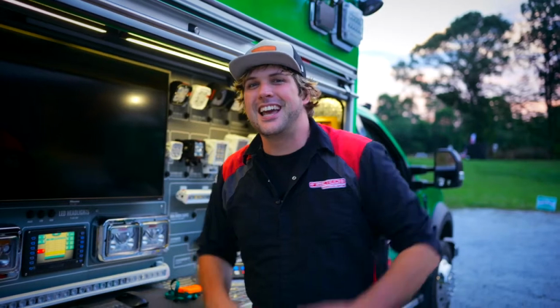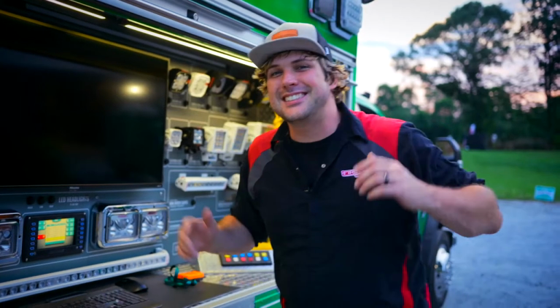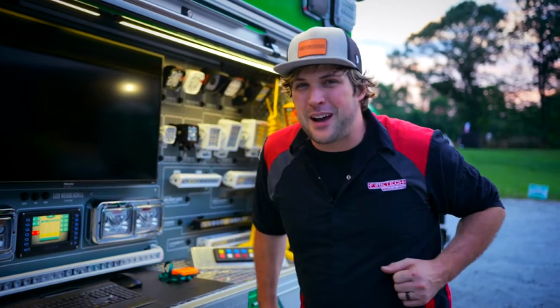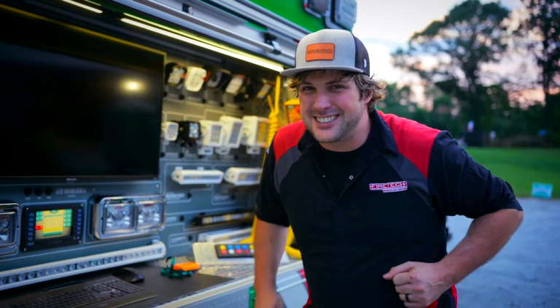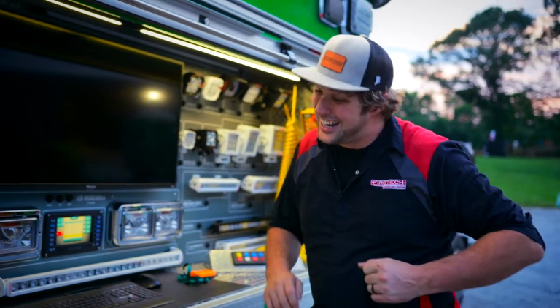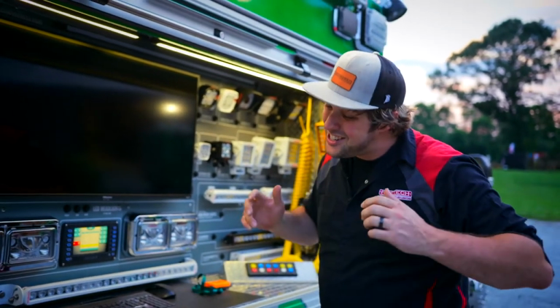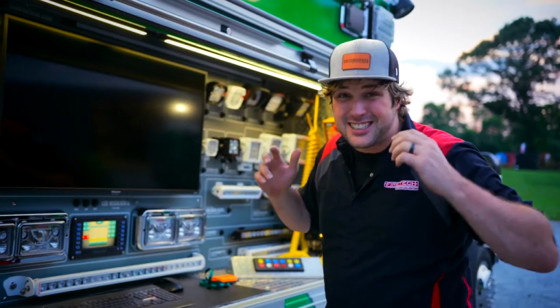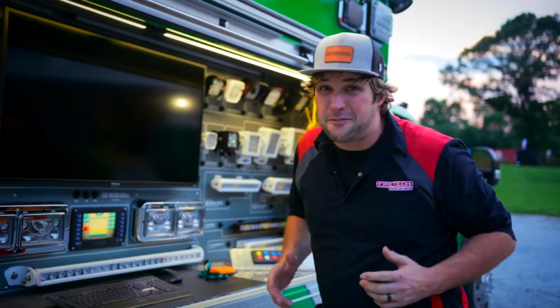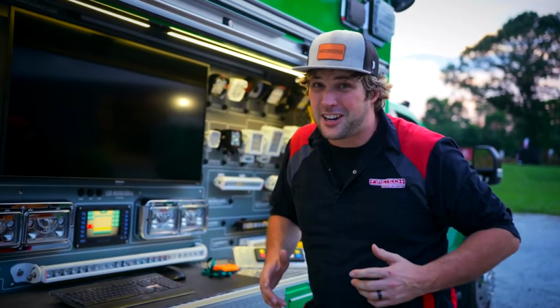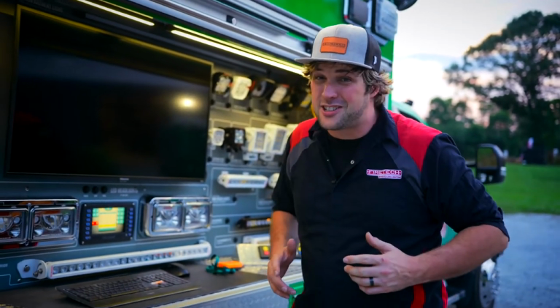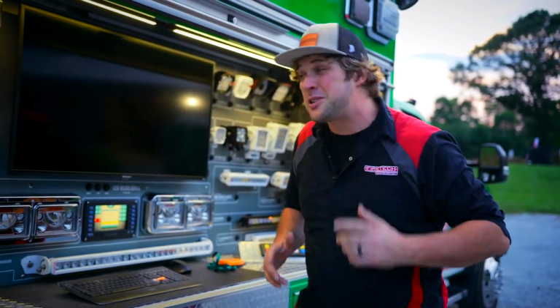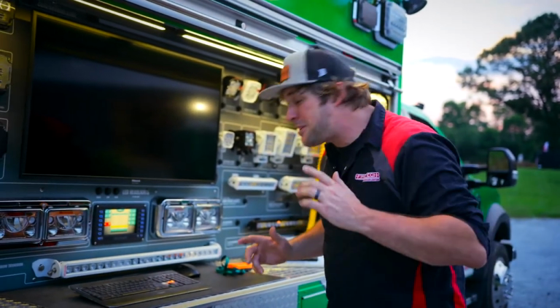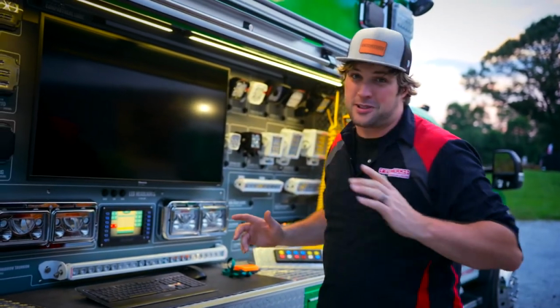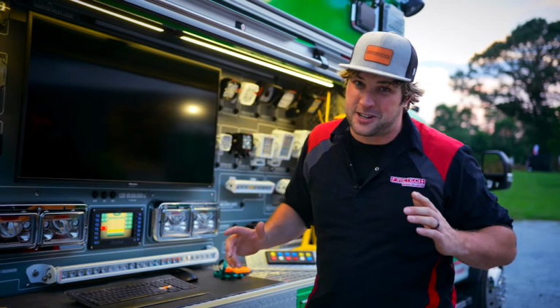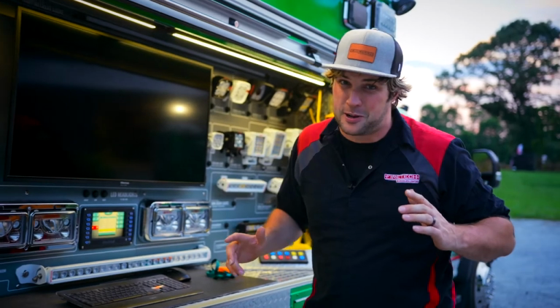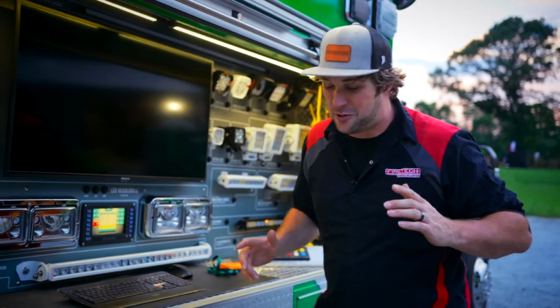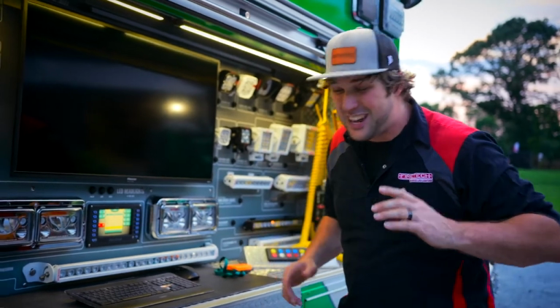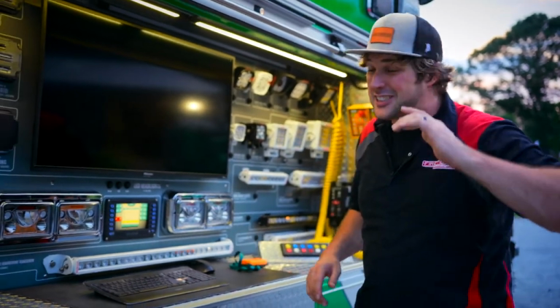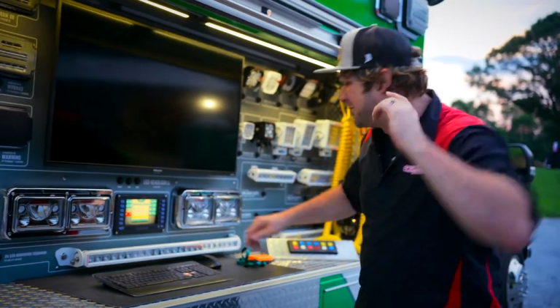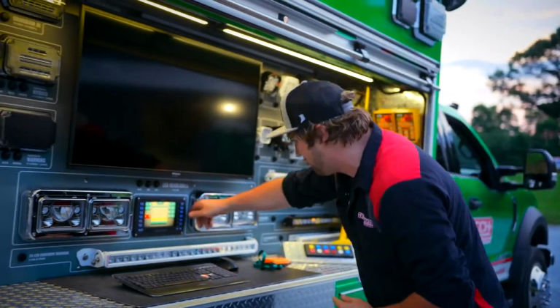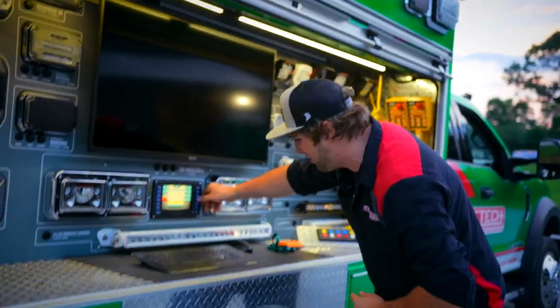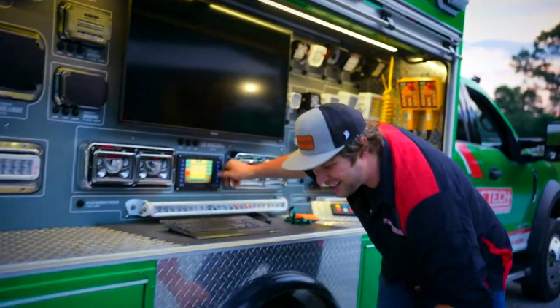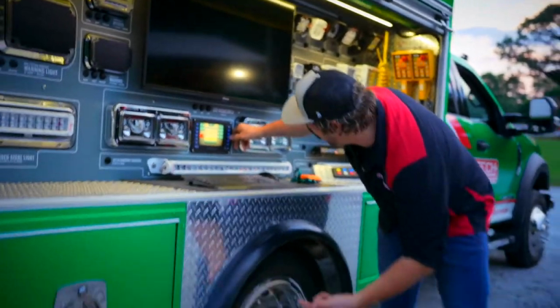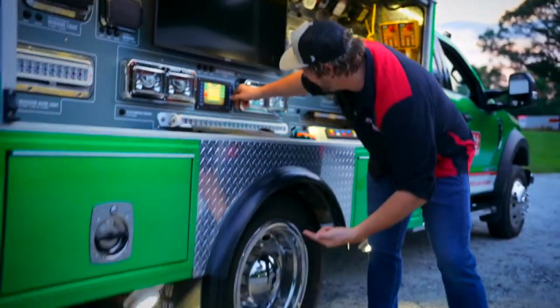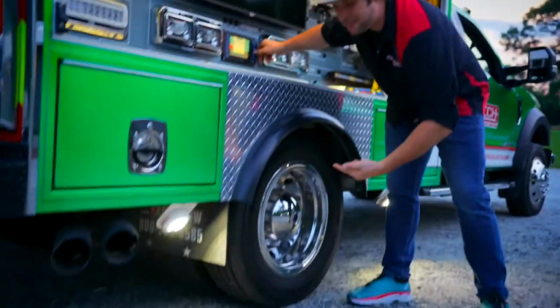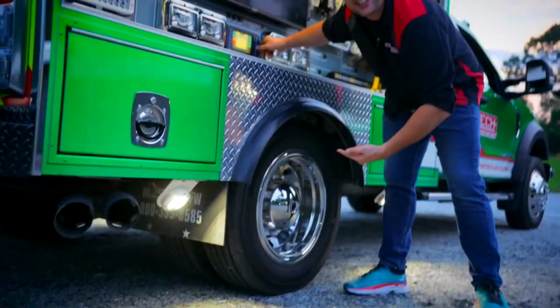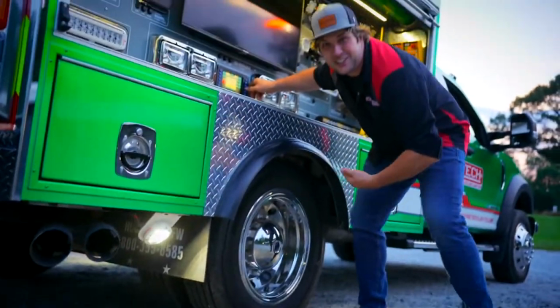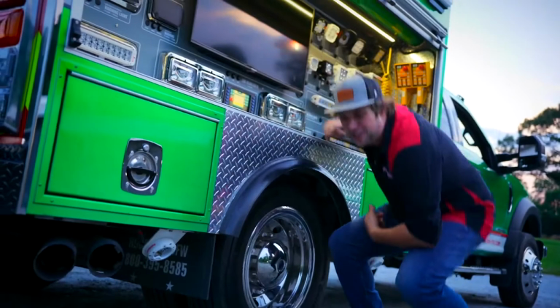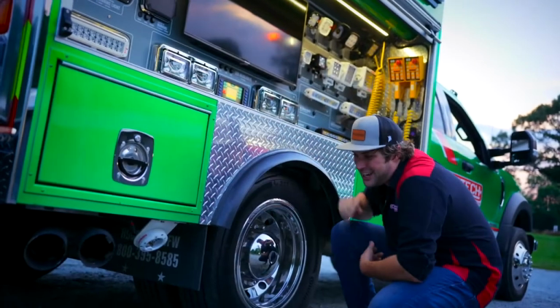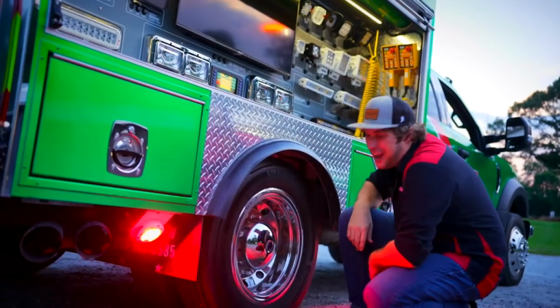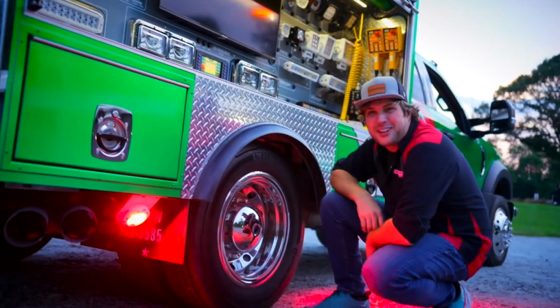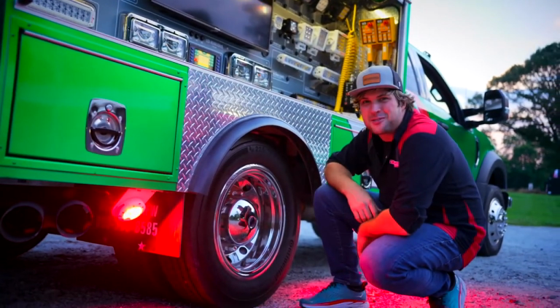Hey guys, it's Sam from HiViz, and in addition to the standard FireTek undercarriage light — which might be the most reliable fixture we produce in our whole range — I've got something super cool to show you. Check this thing out. The FTCU AQX light now comes in red.